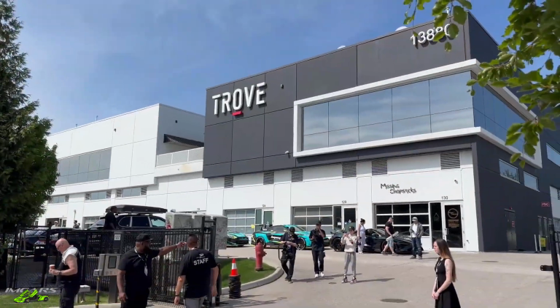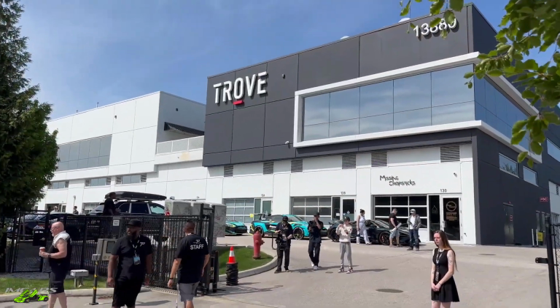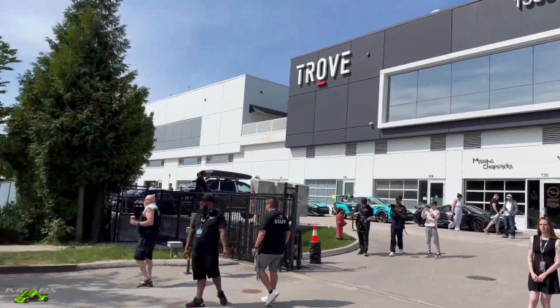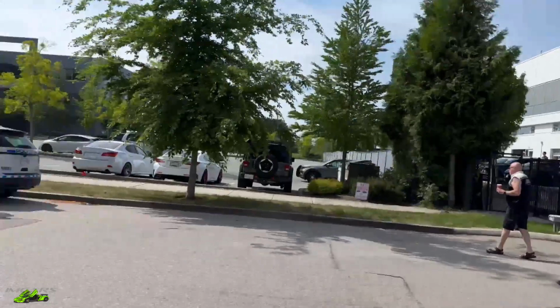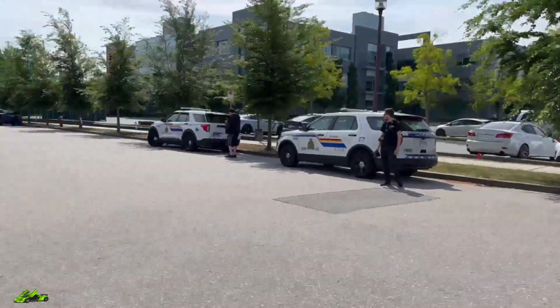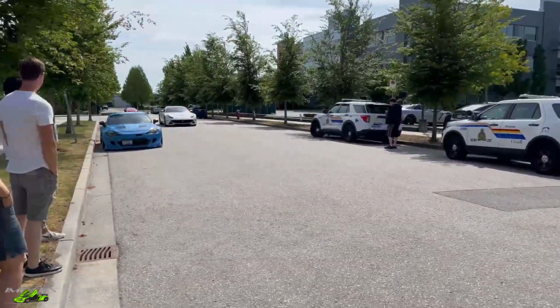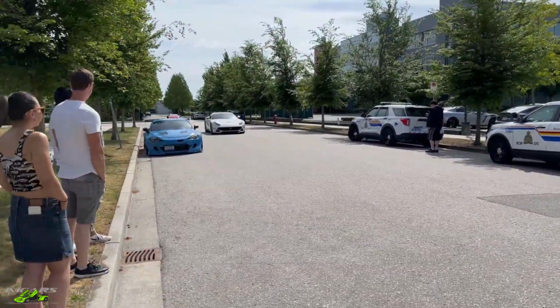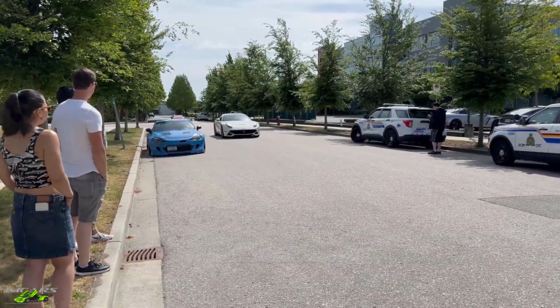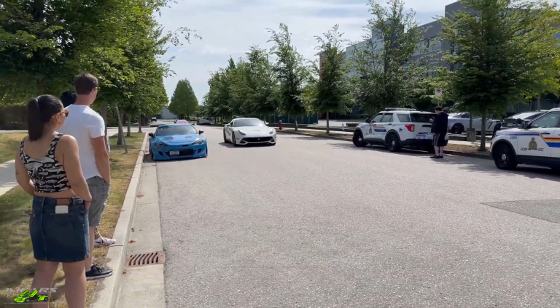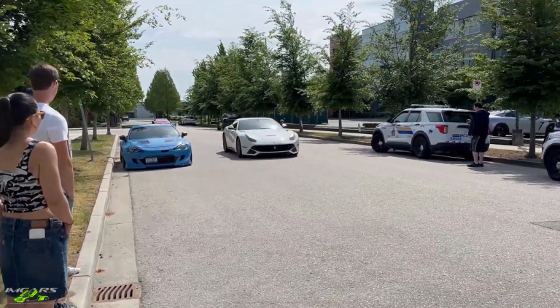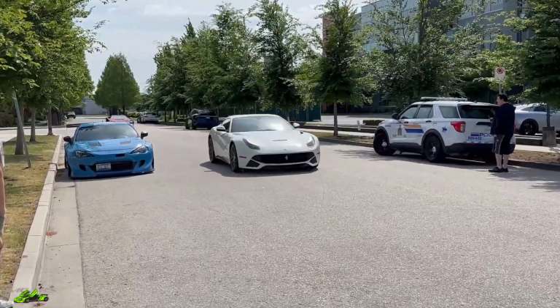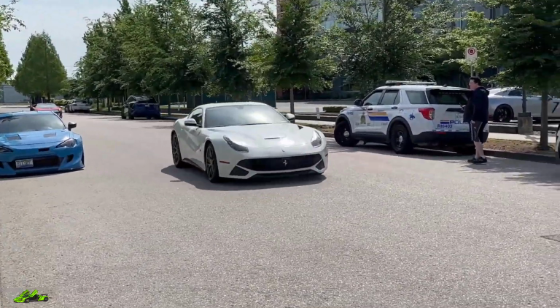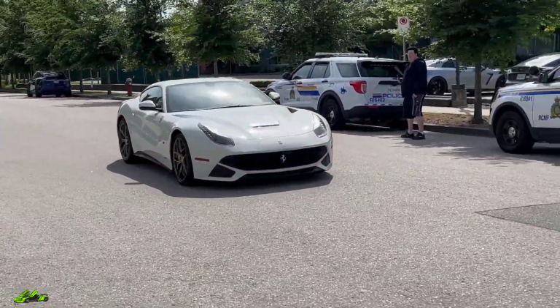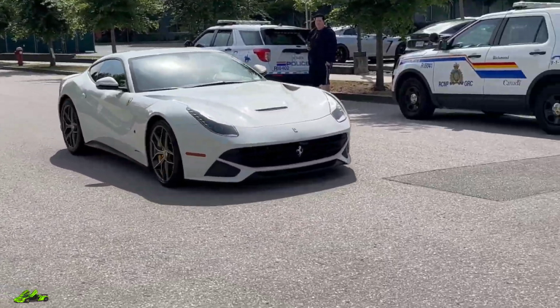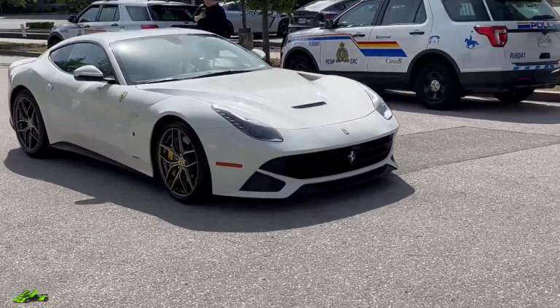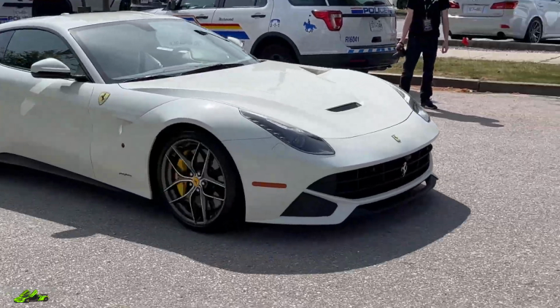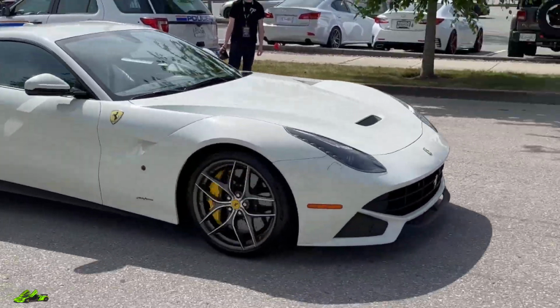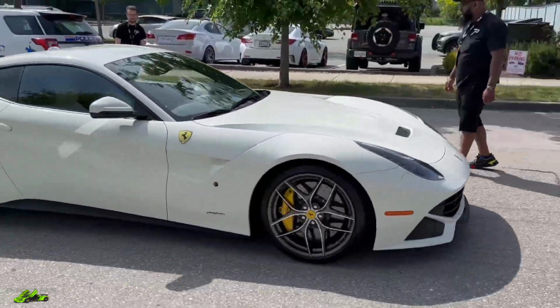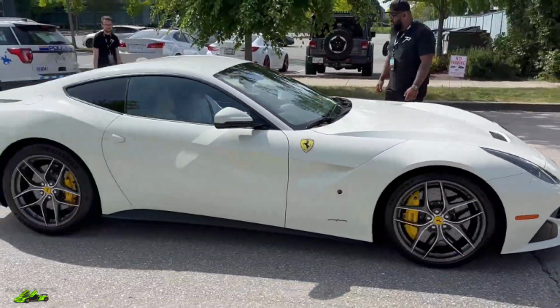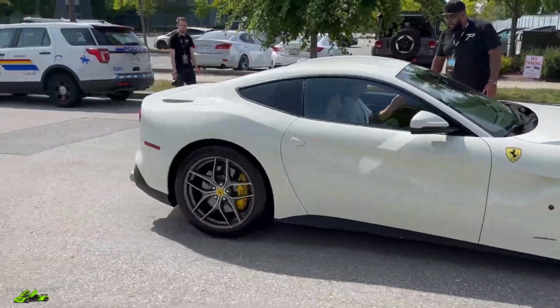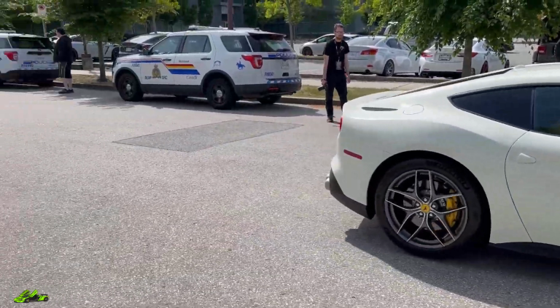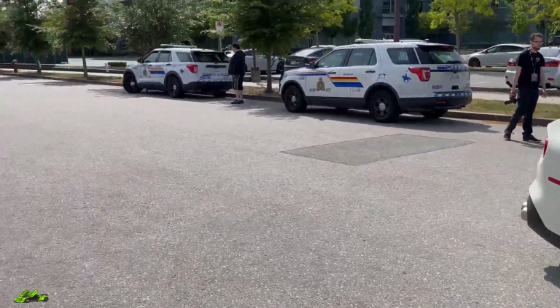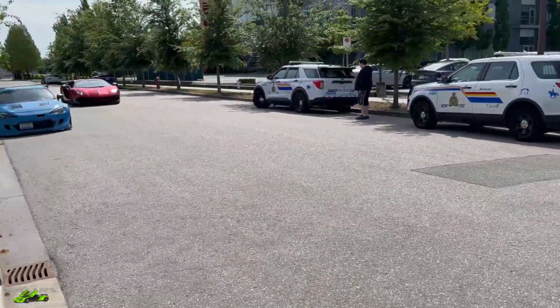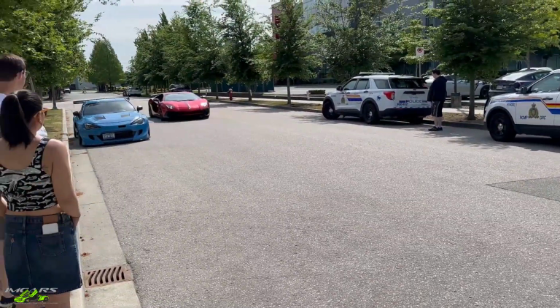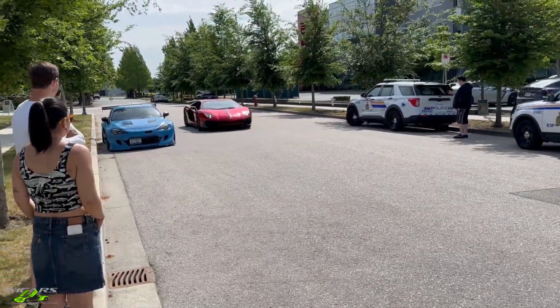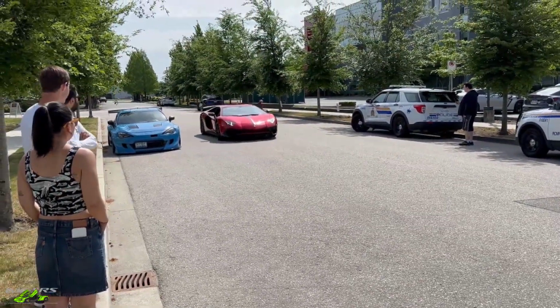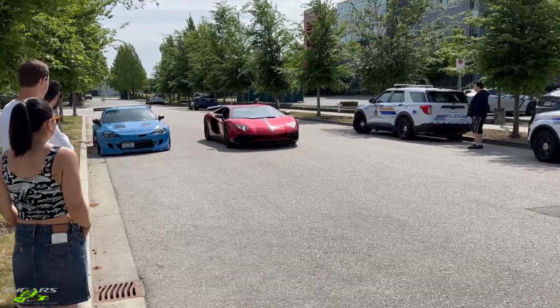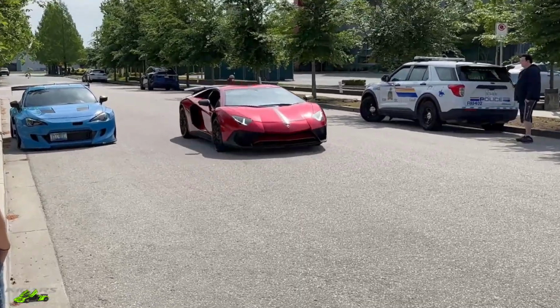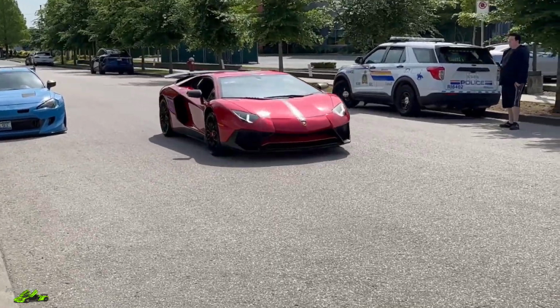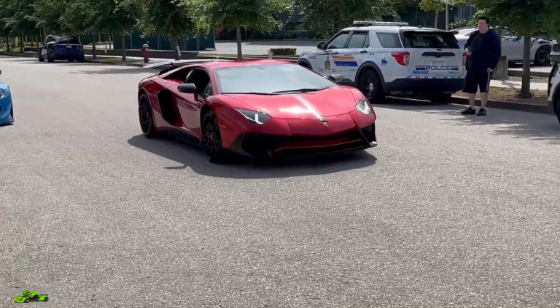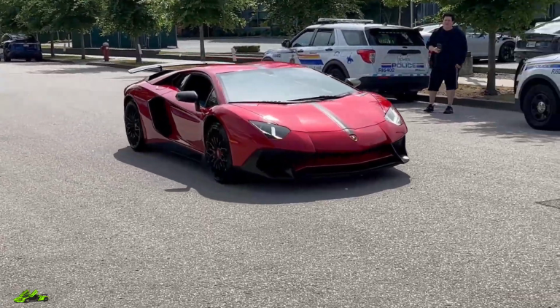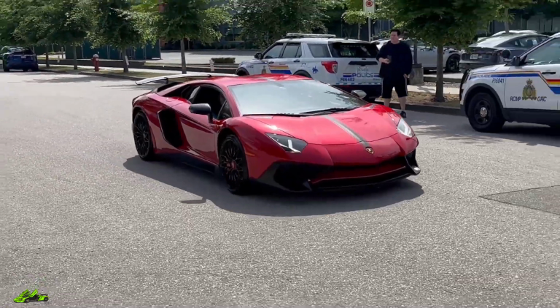Outside of Trove now — let's see what we've got going up here. We've got a Ferrari, and yes, a Ventador SP.